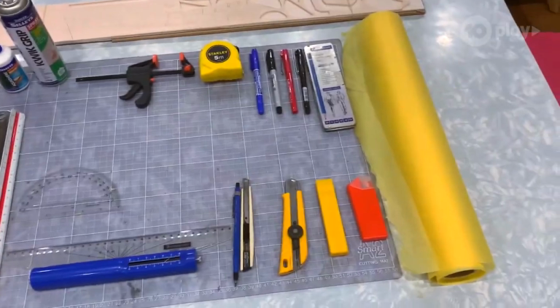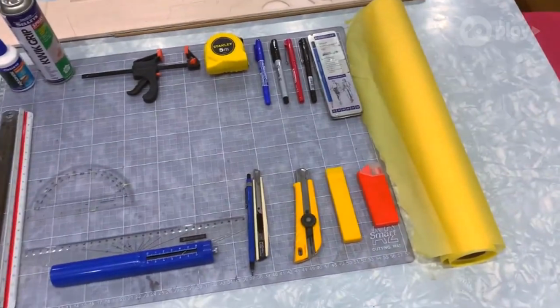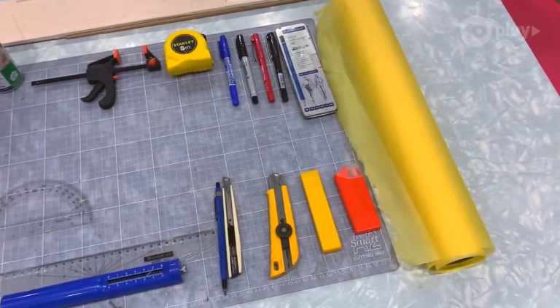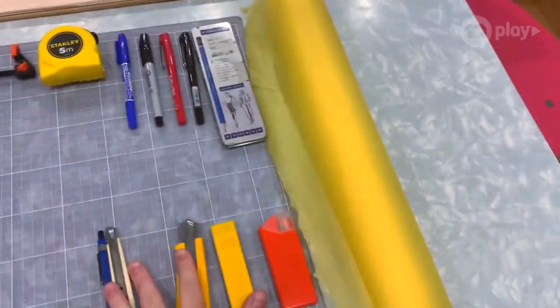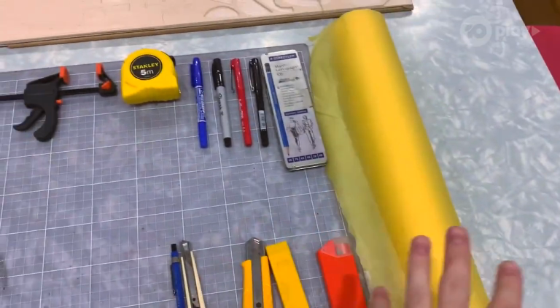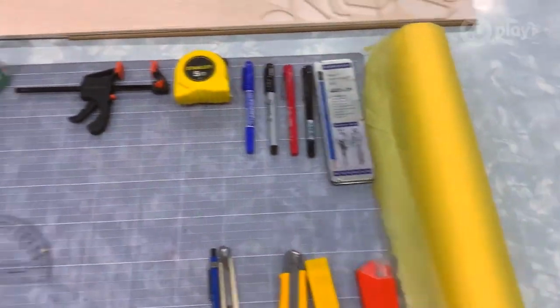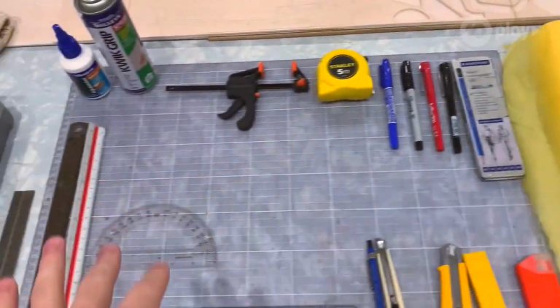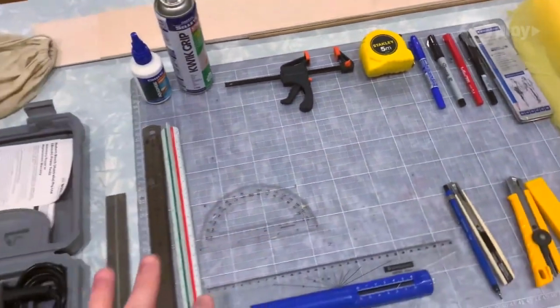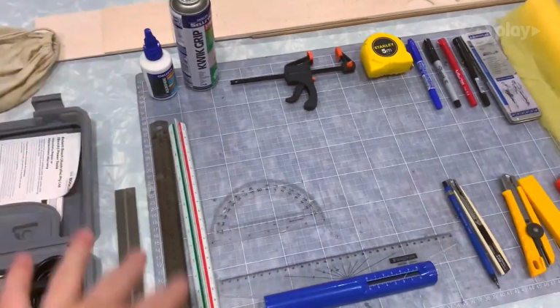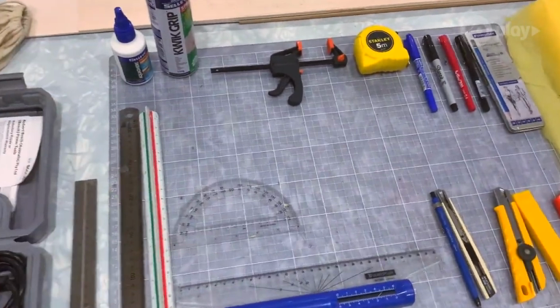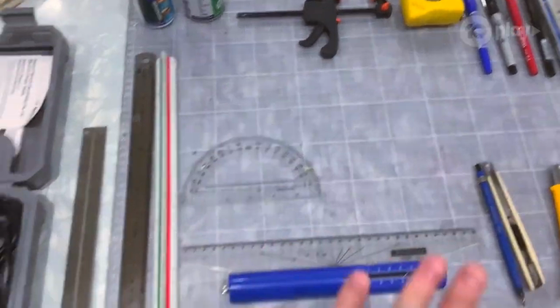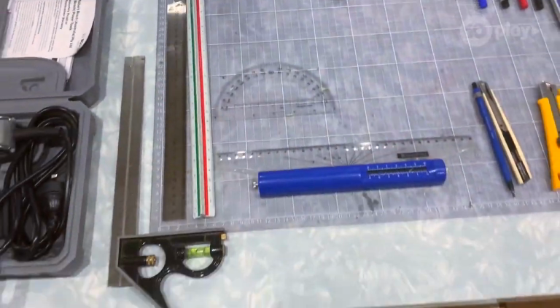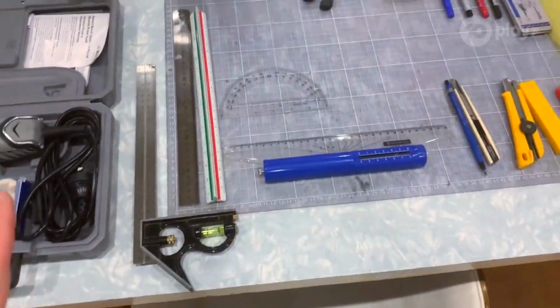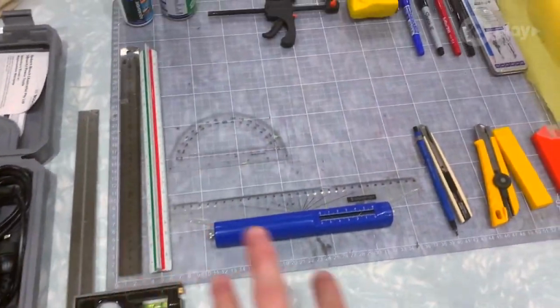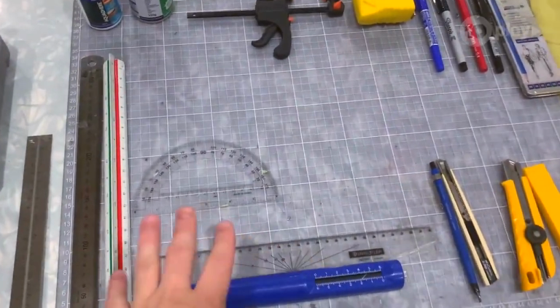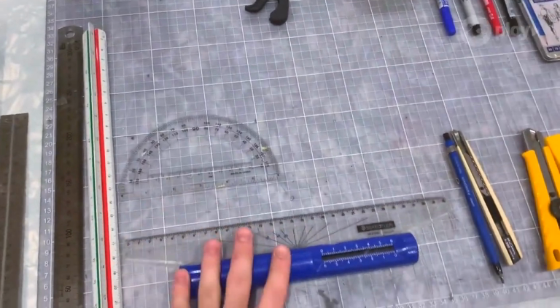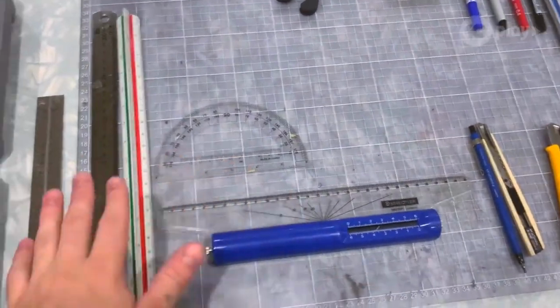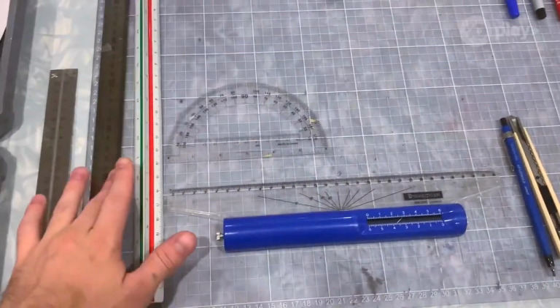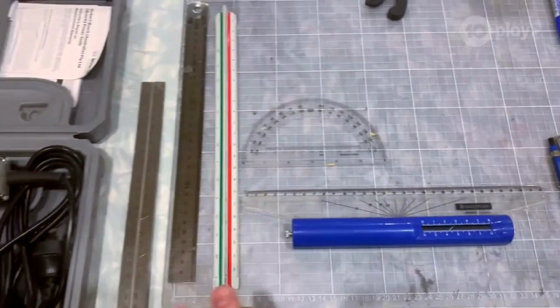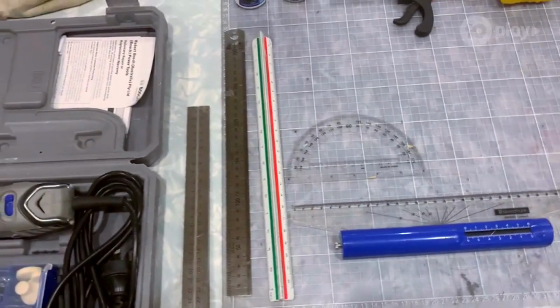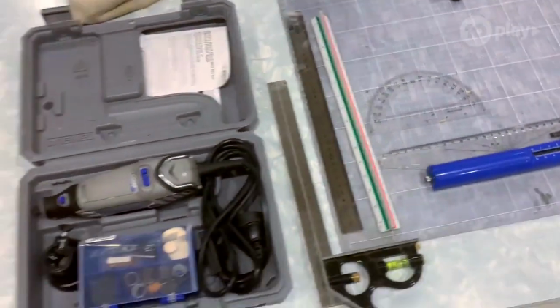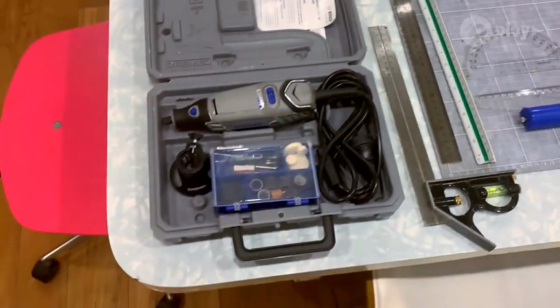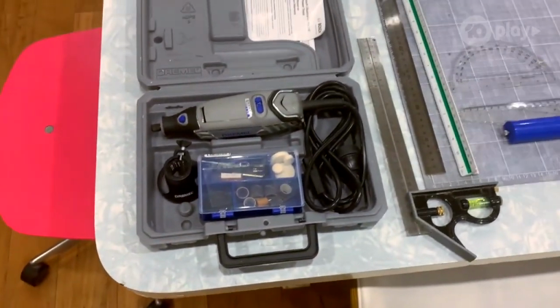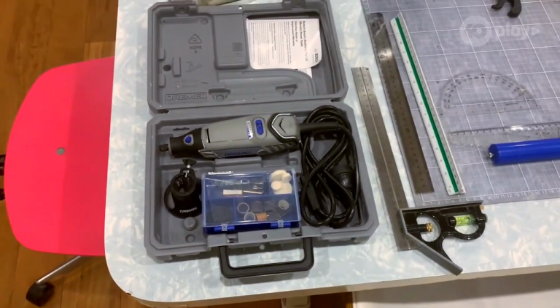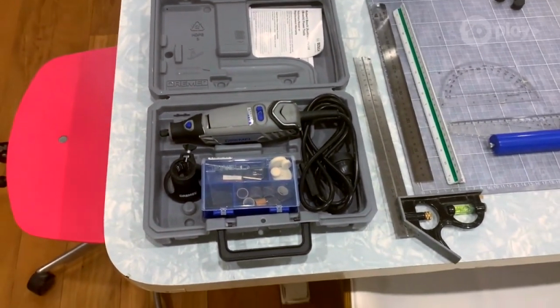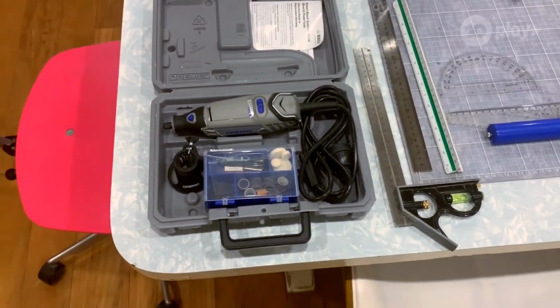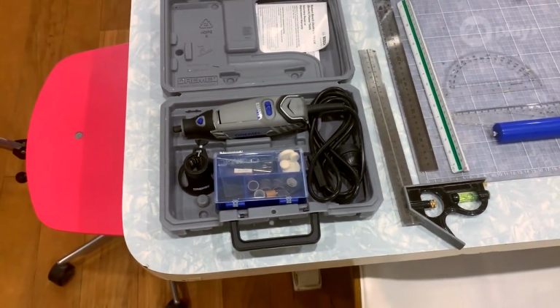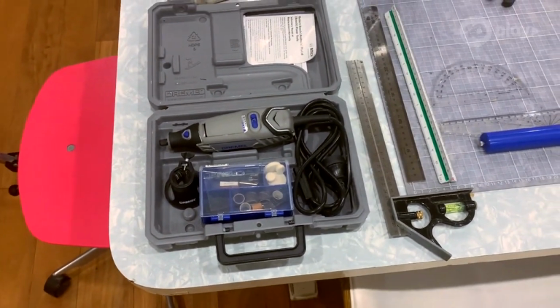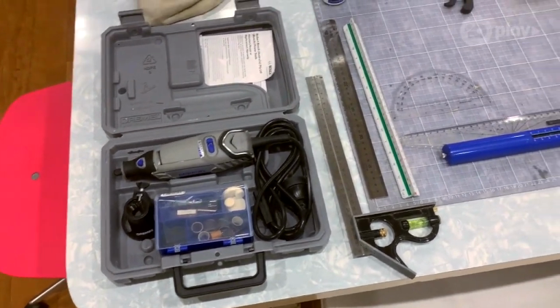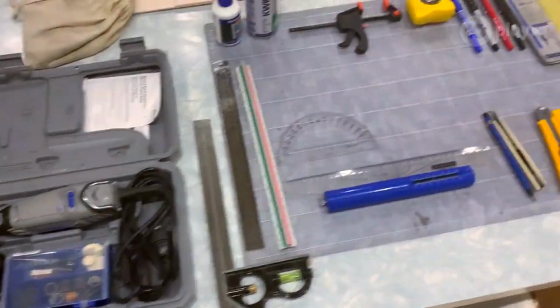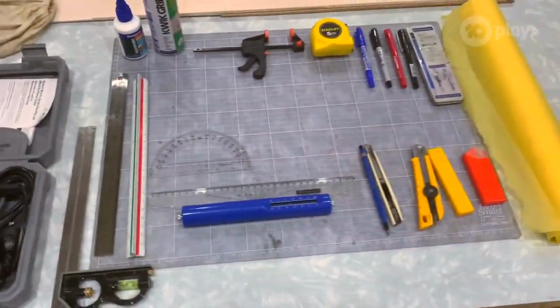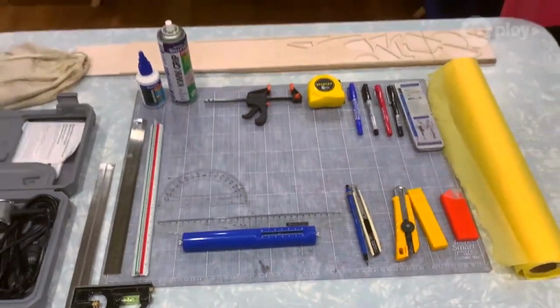My tools are obviously here — Stanley knives, nice yellow trace, some good glues, and of course your rolling rulers and your straight steel rules, and a little electronic rotational tool there for cutting the harder materials.